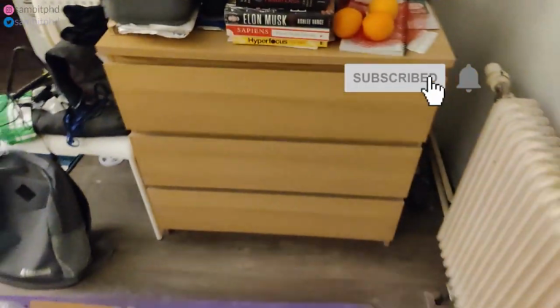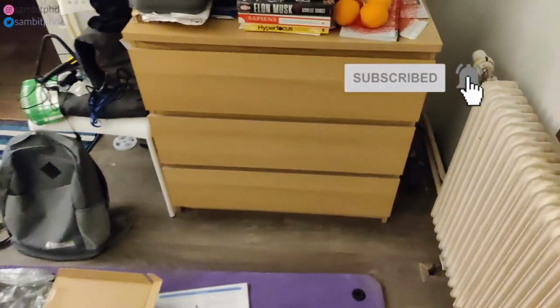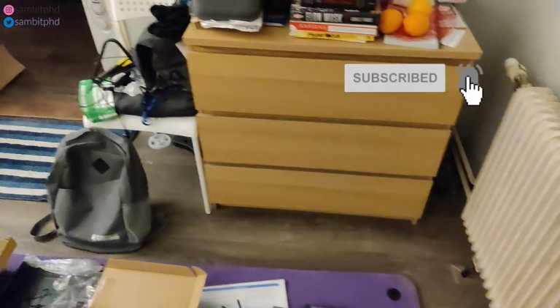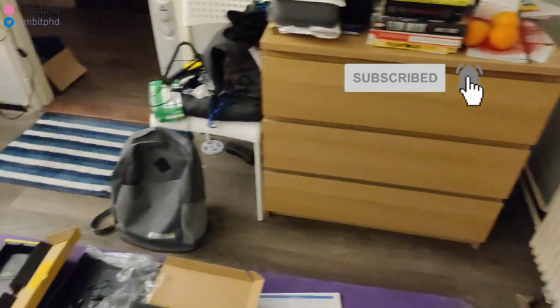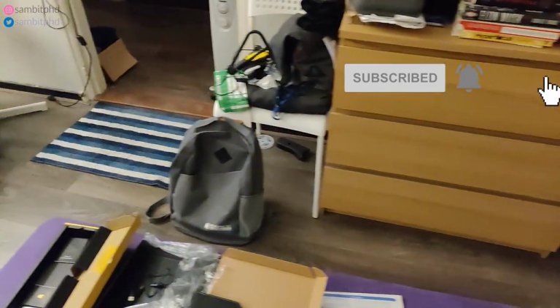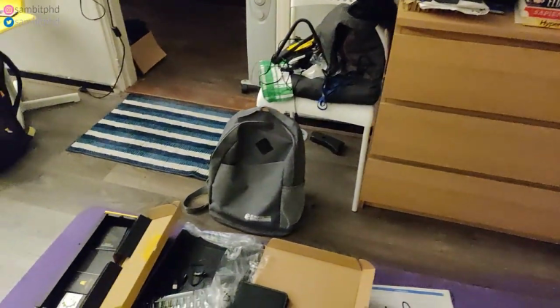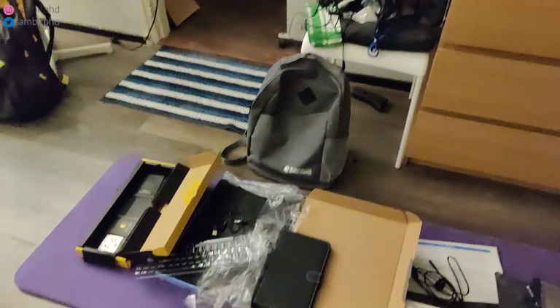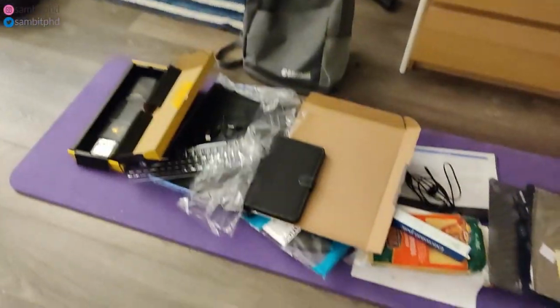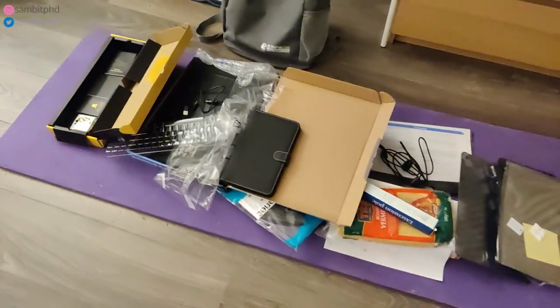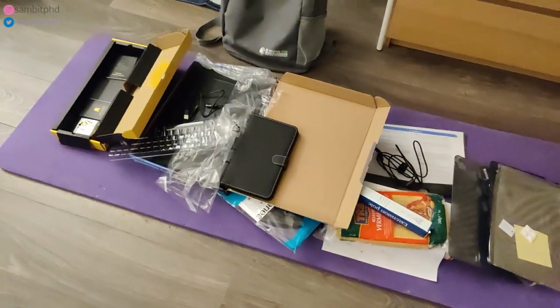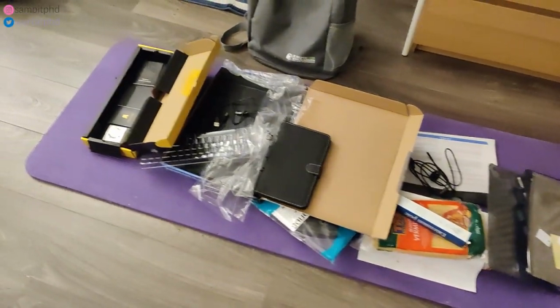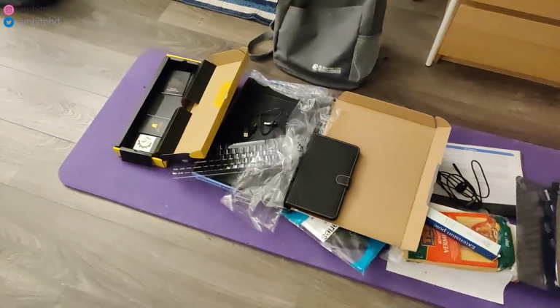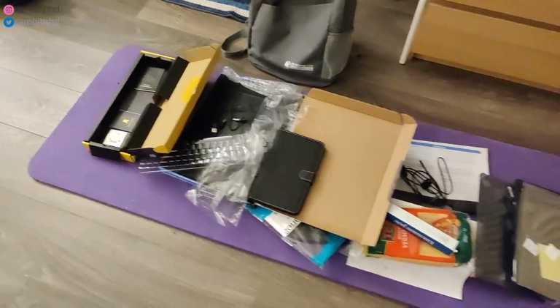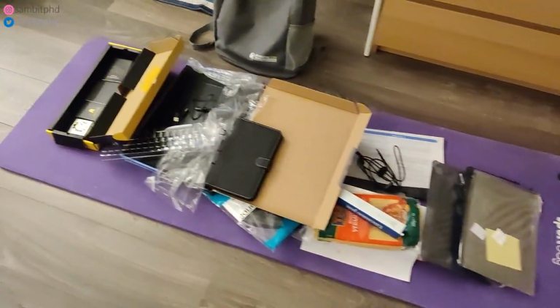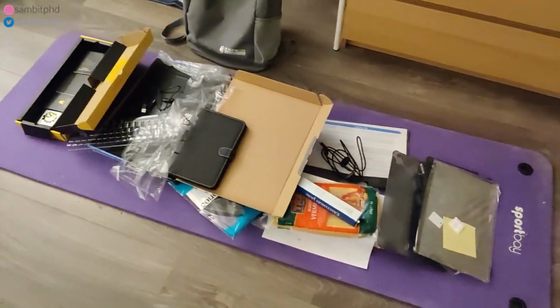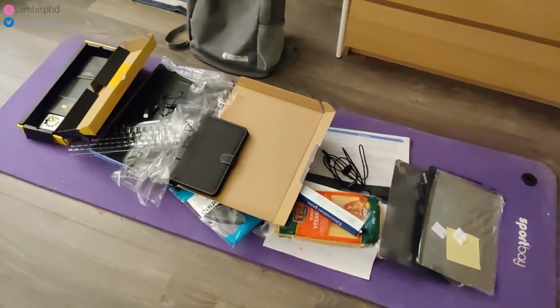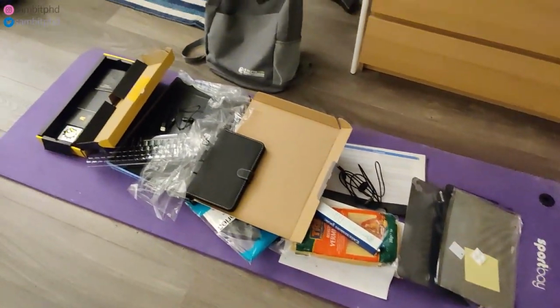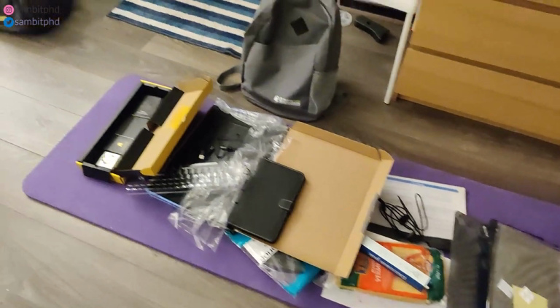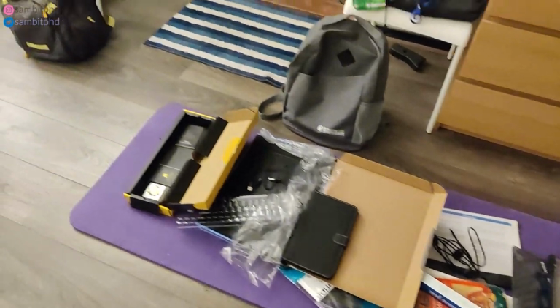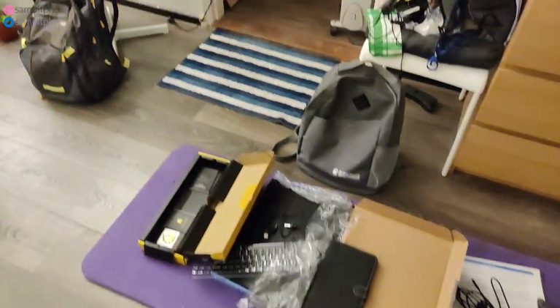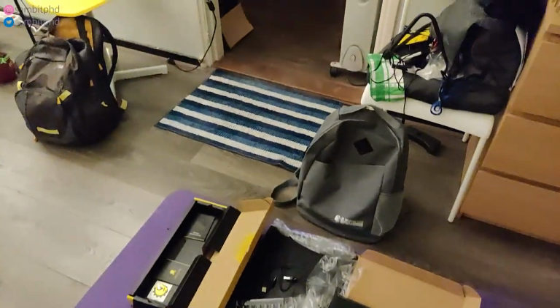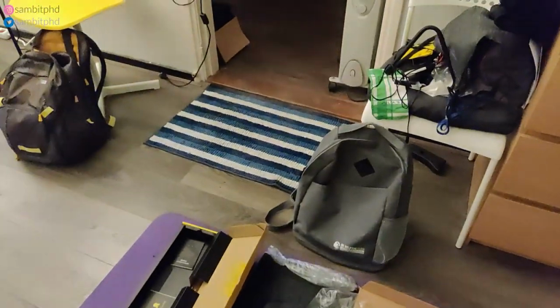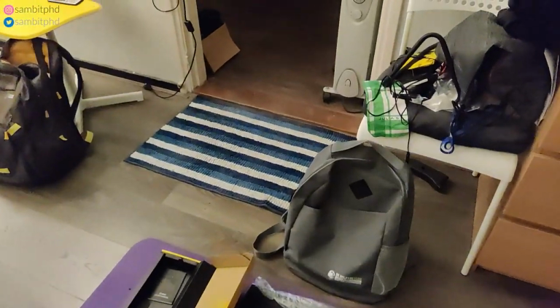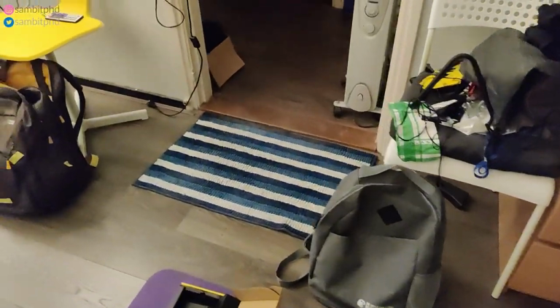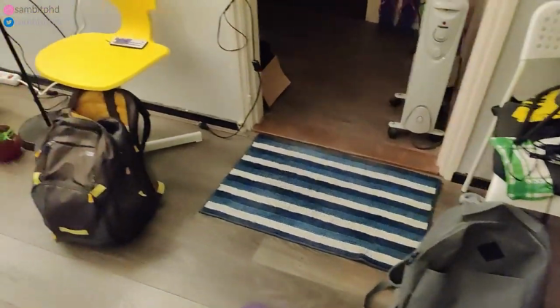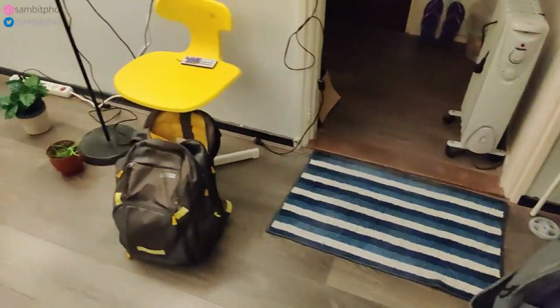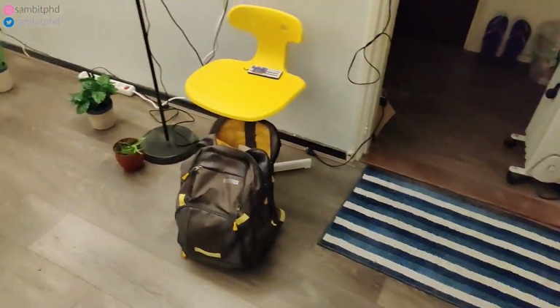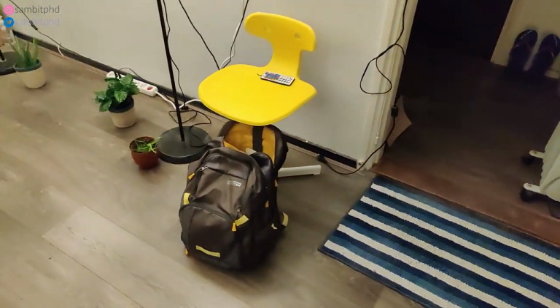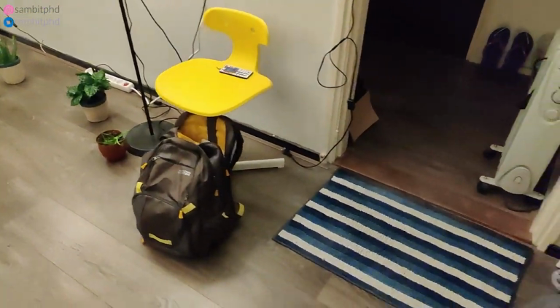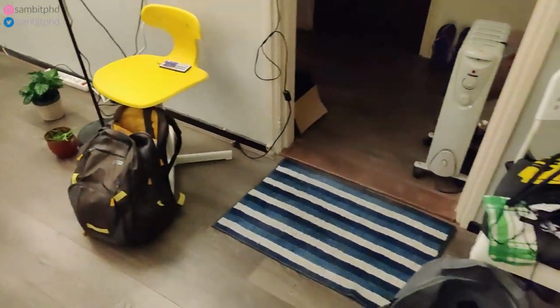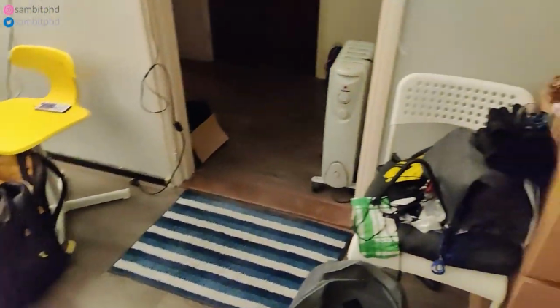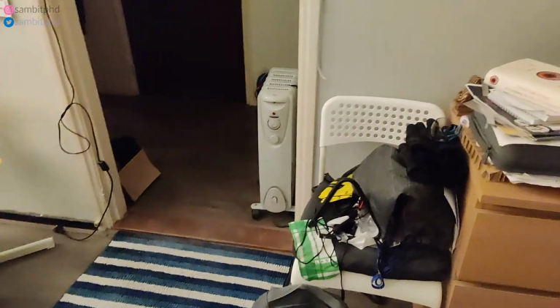There are some books, this is the air fryer which I use occasionally. A lot of new stuff arrived and I have to clean it so that the waste mat becomes a yoga mat again. Some bags which I regularly use — the two bags.